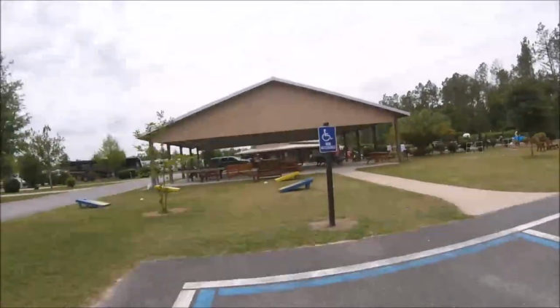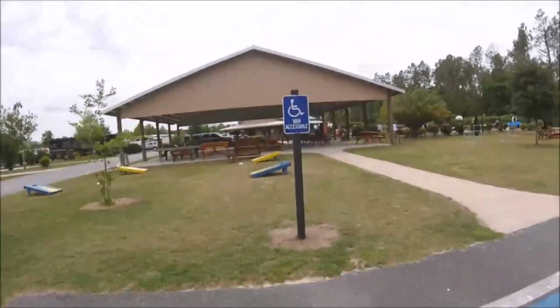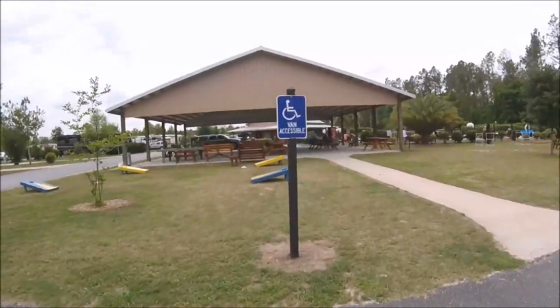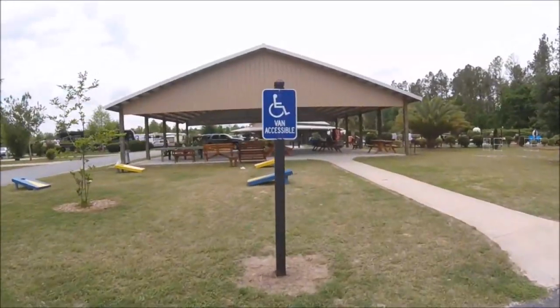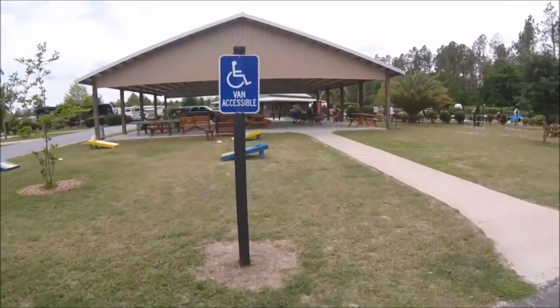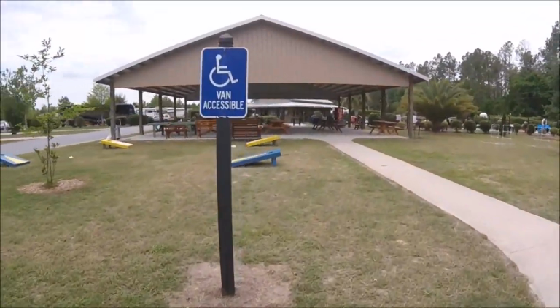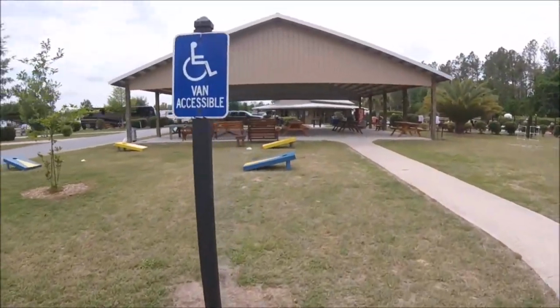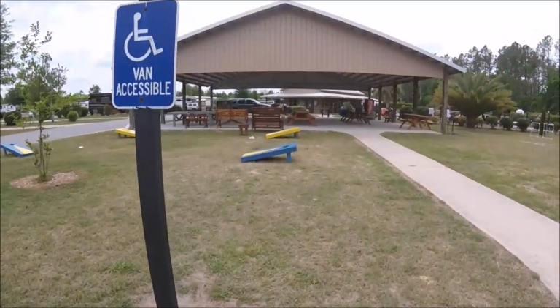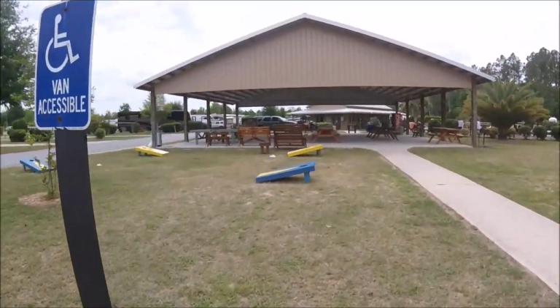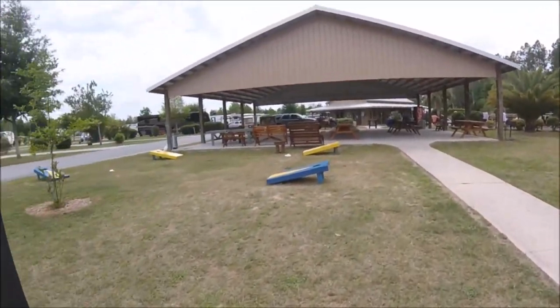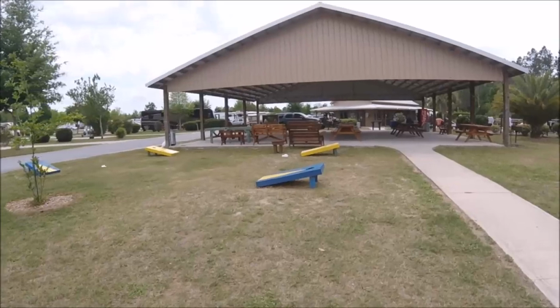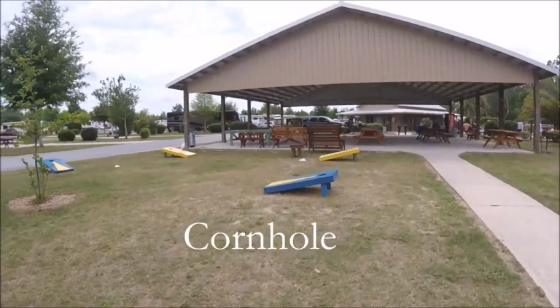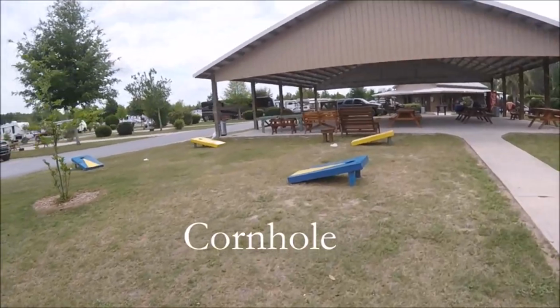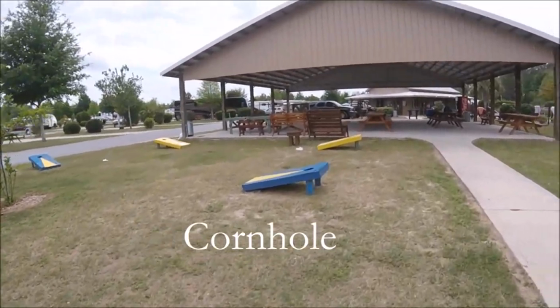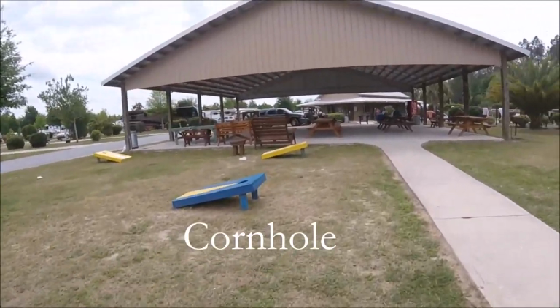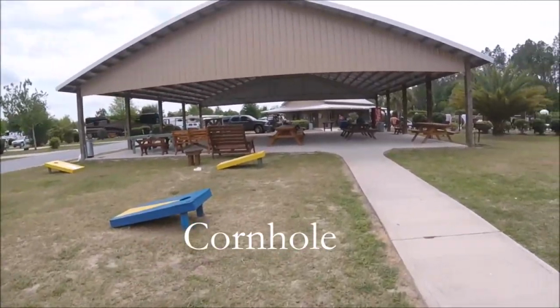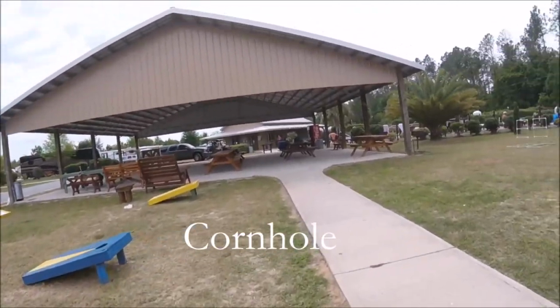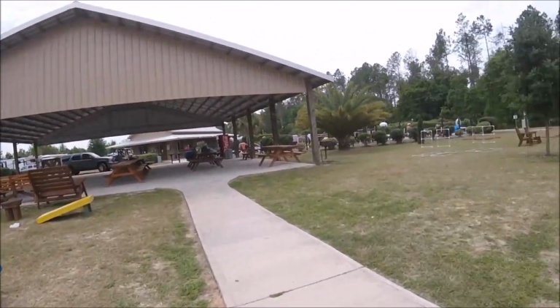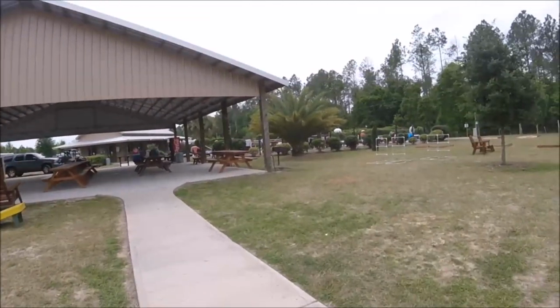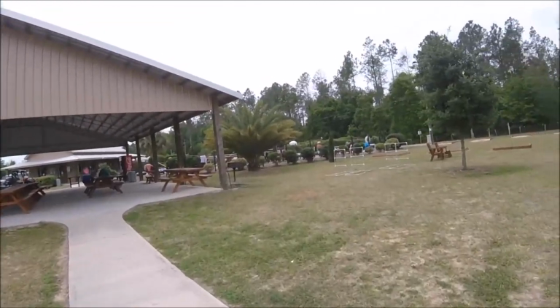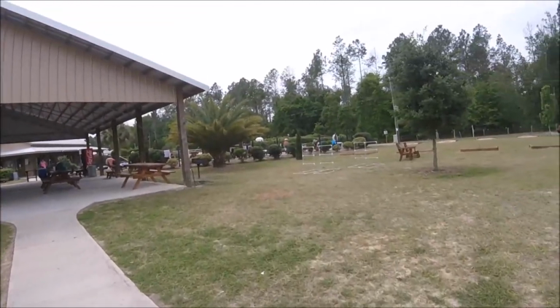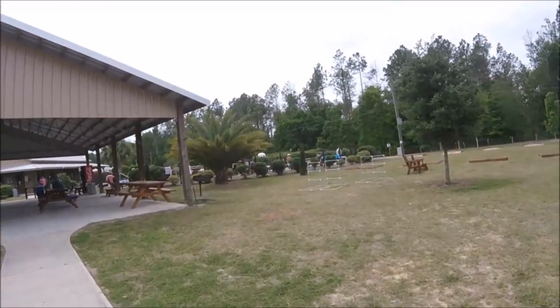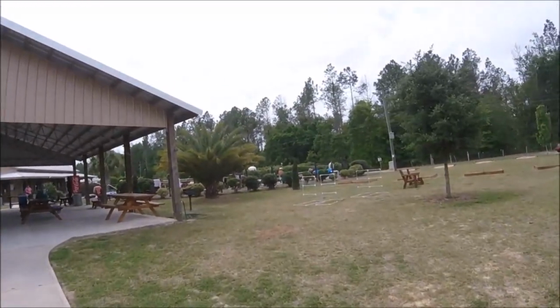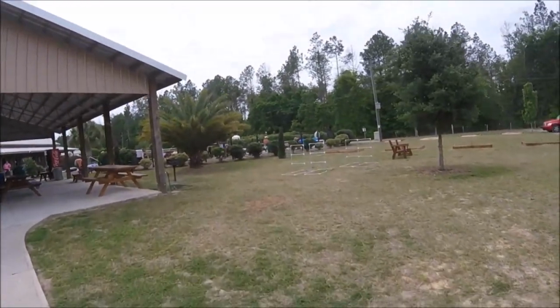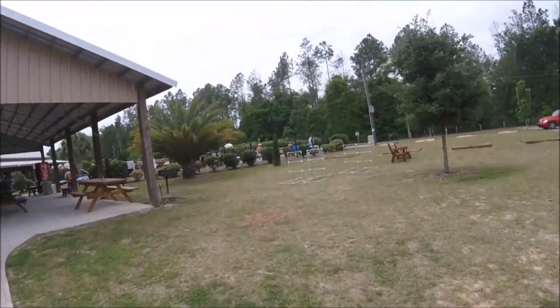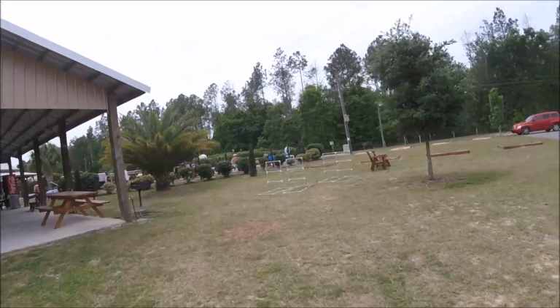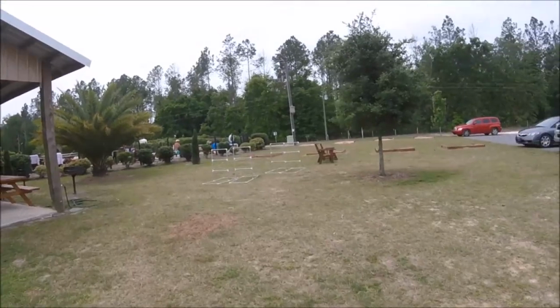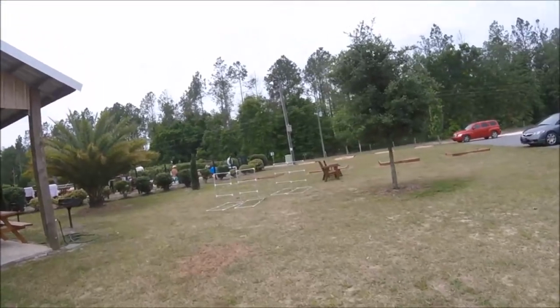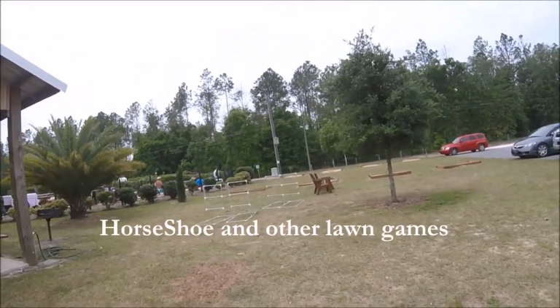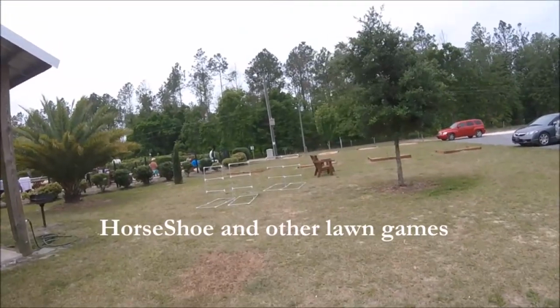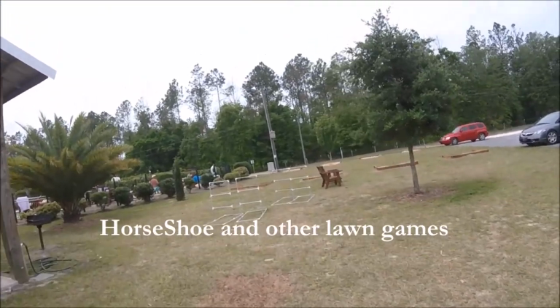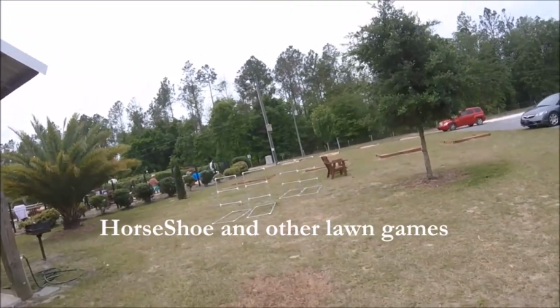They have some cornhole games. I need to find the bags — or a shoe.